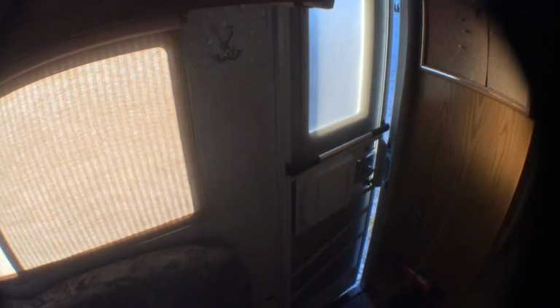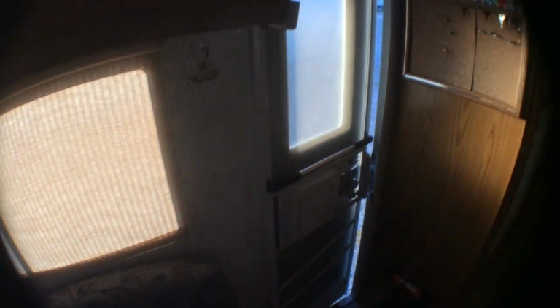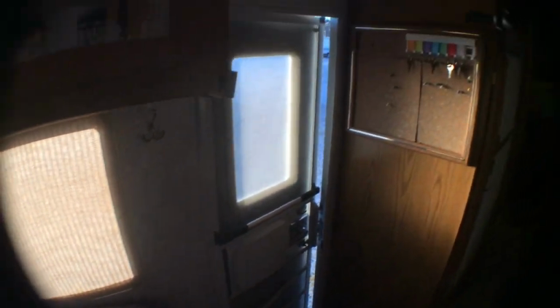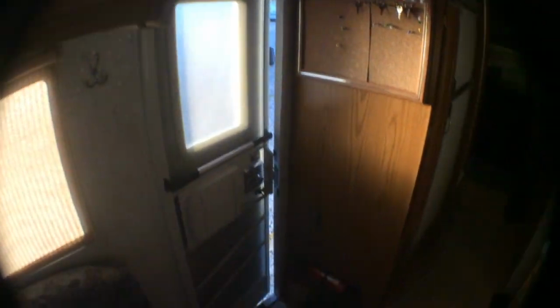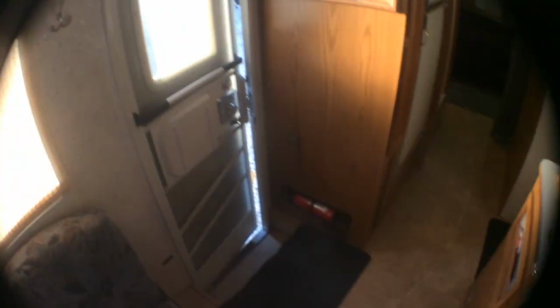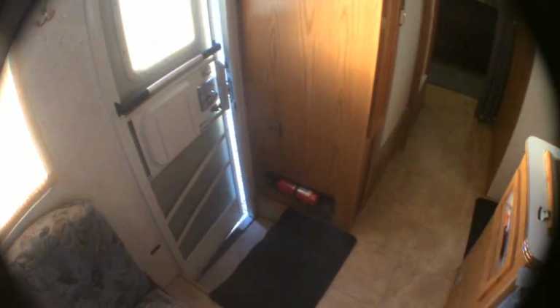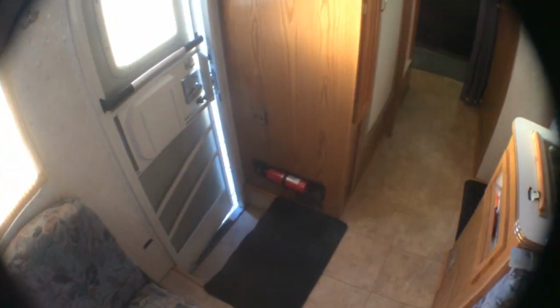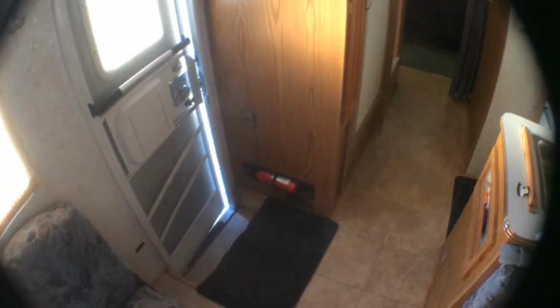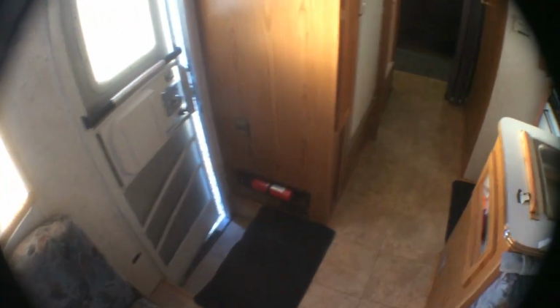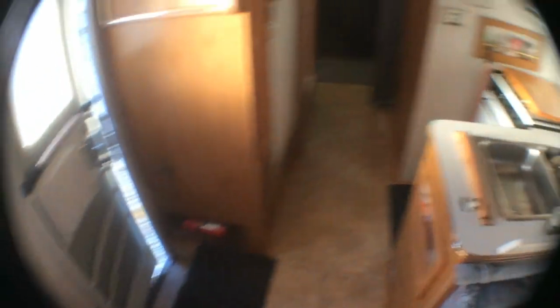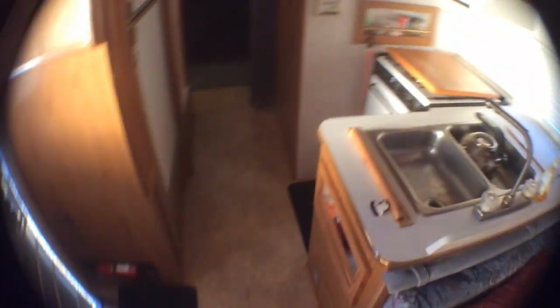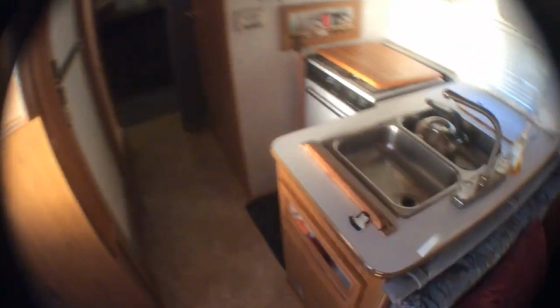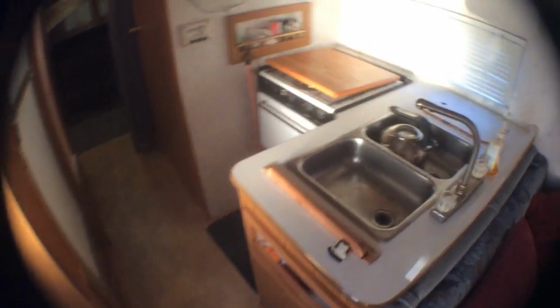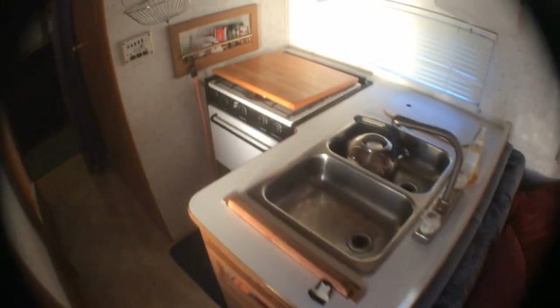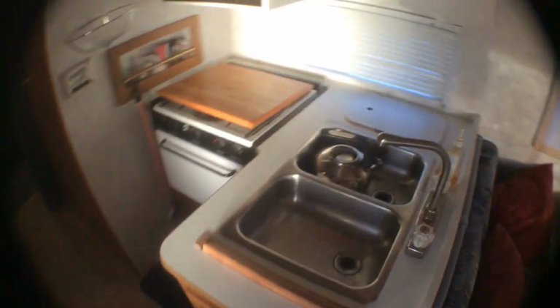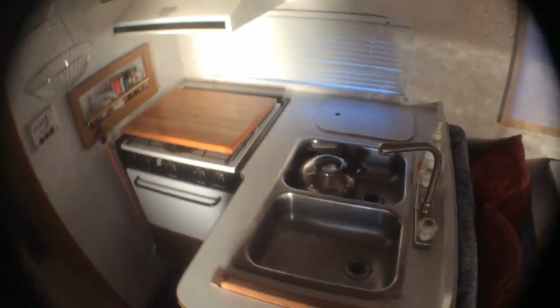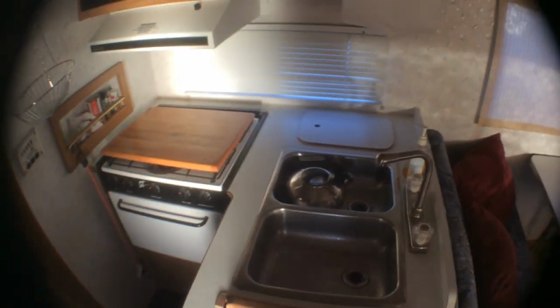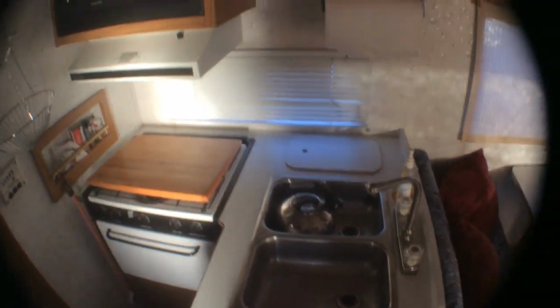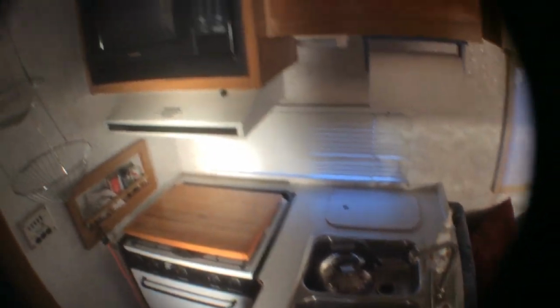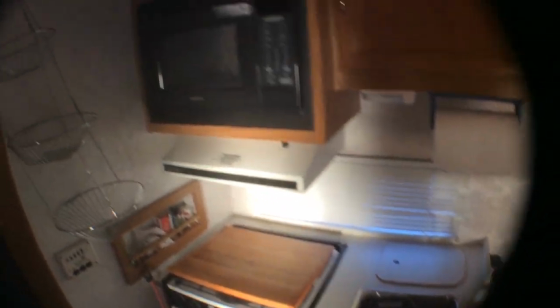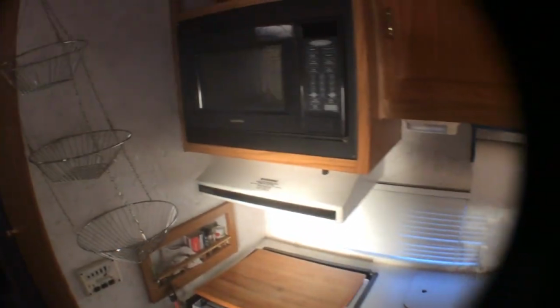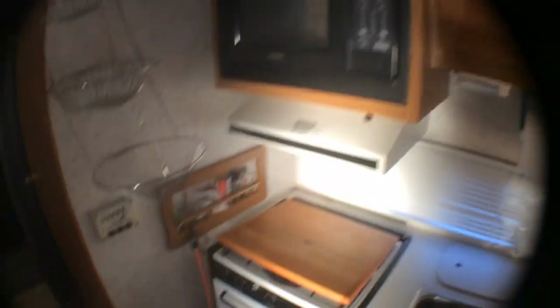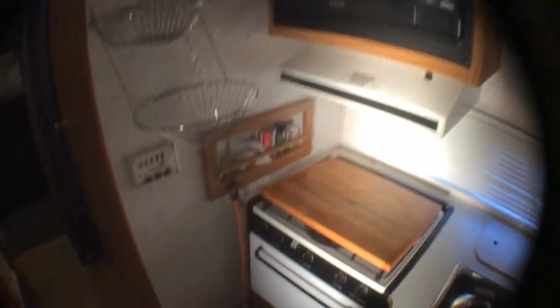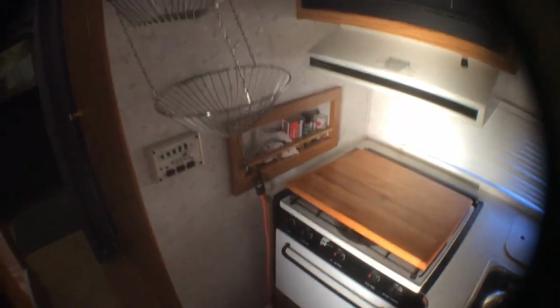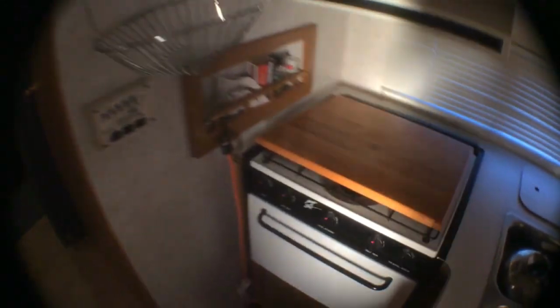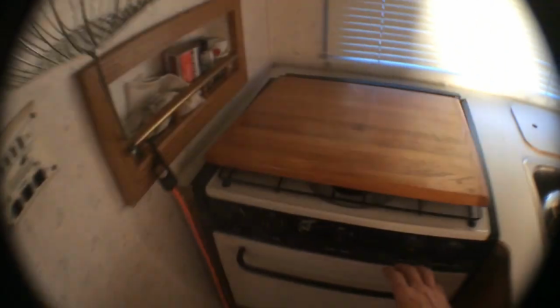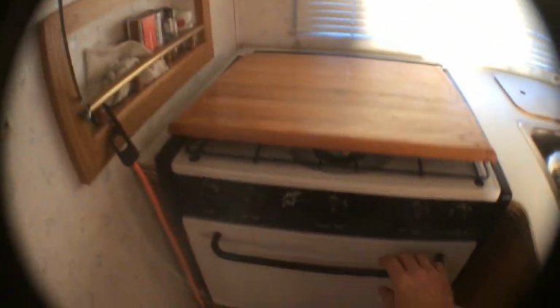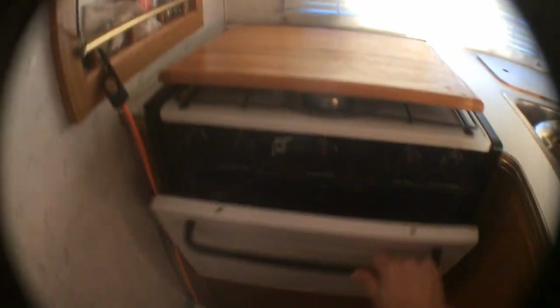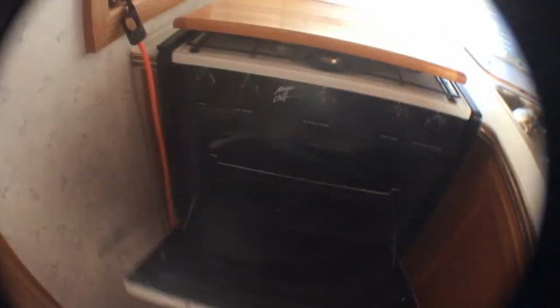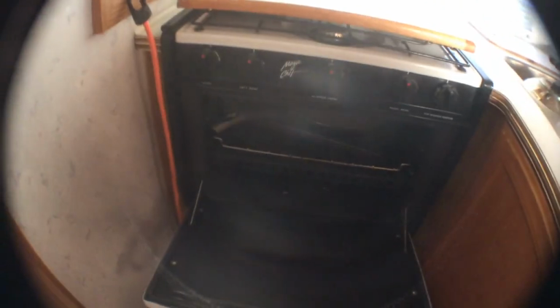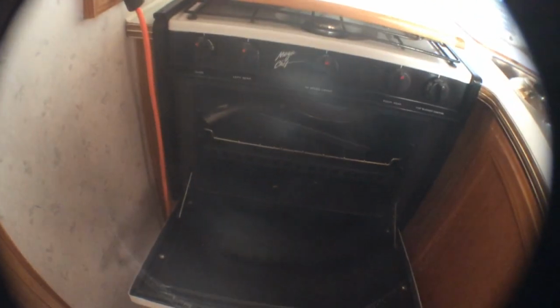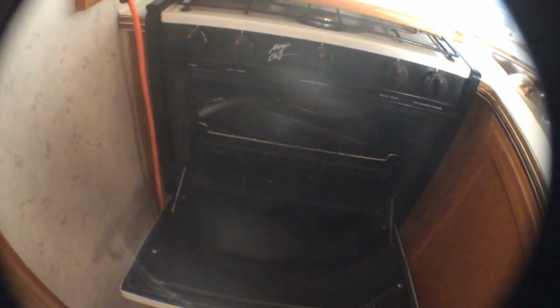Fire extinguisher. Sinks both work. Microwave — everything works. I'll show you the oven, it's kind of funny. You could probably make a pizza in there.